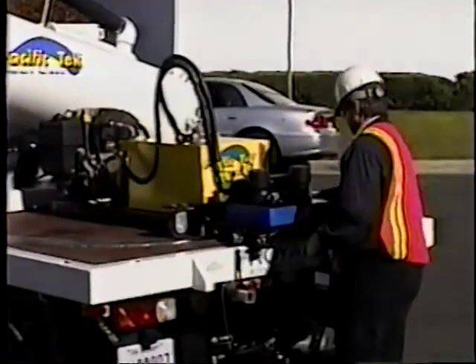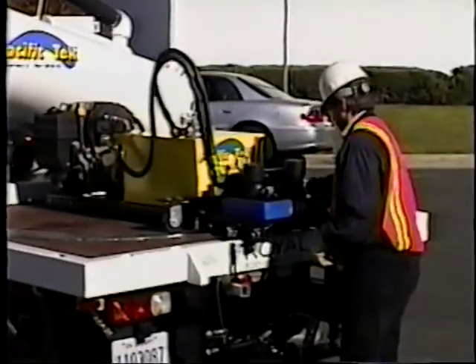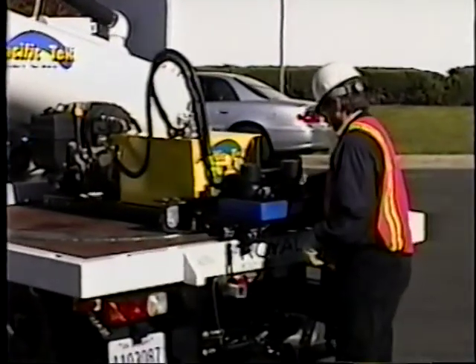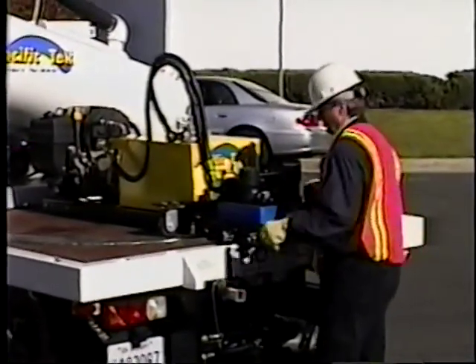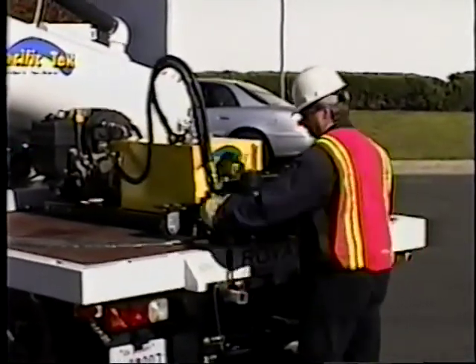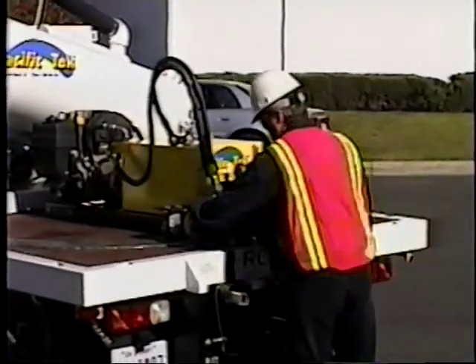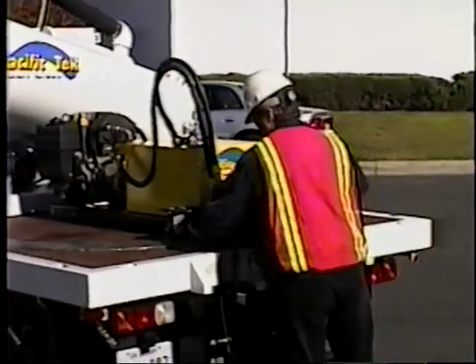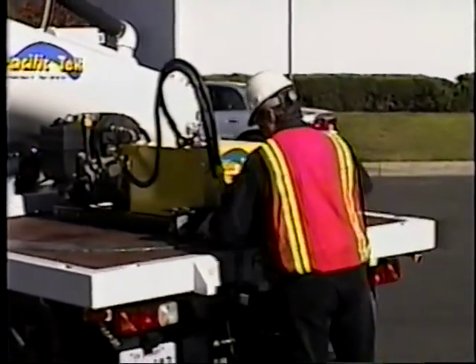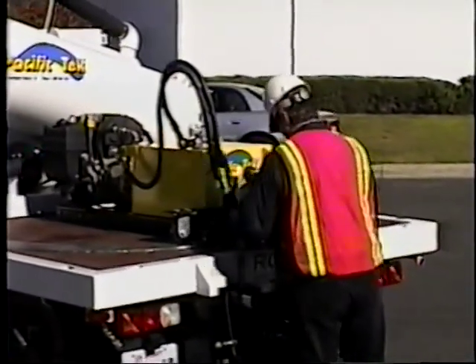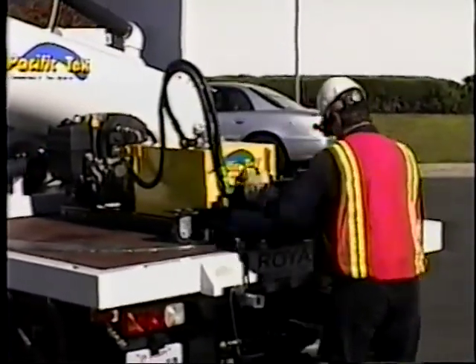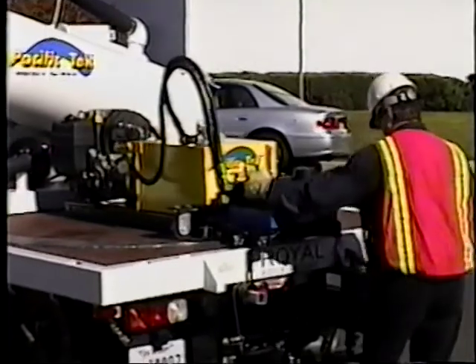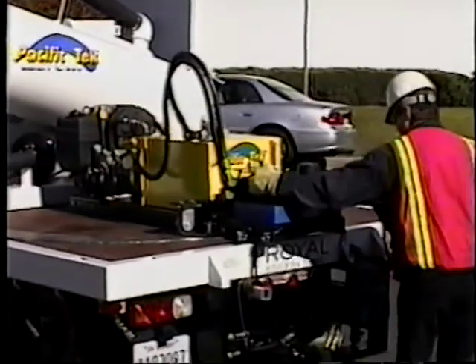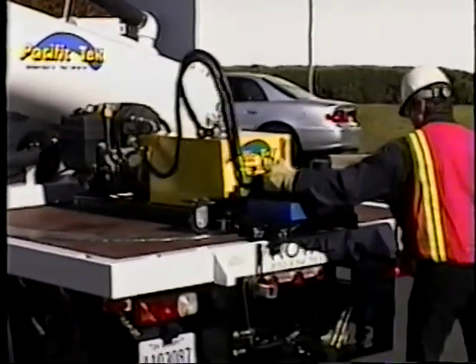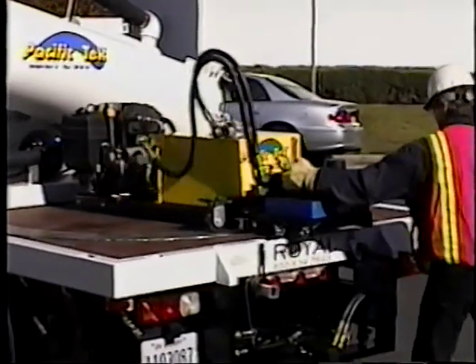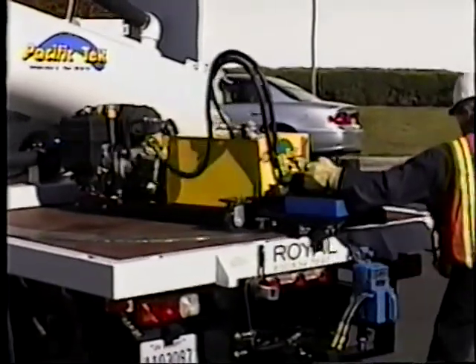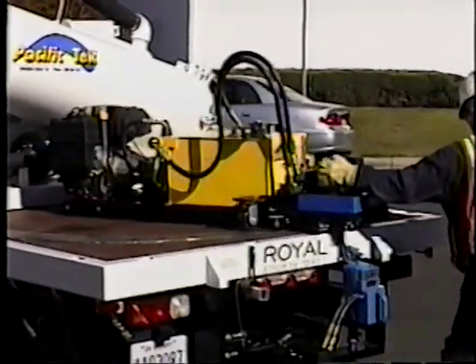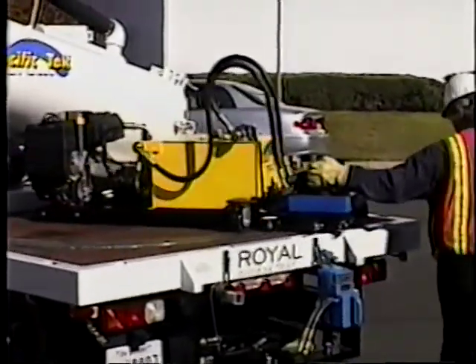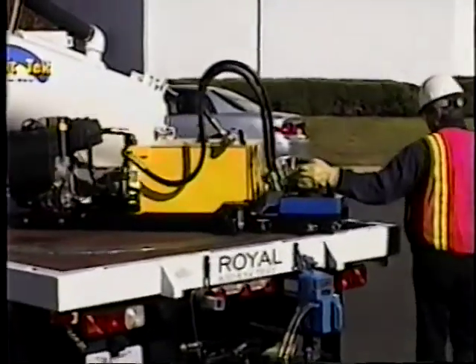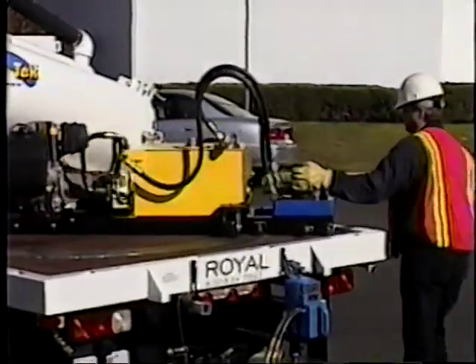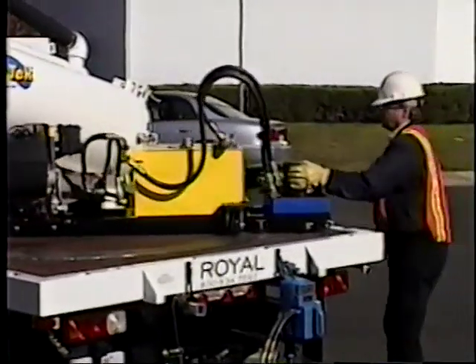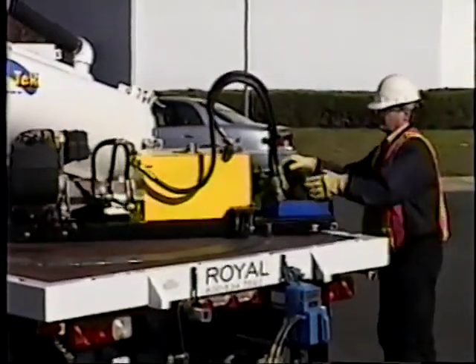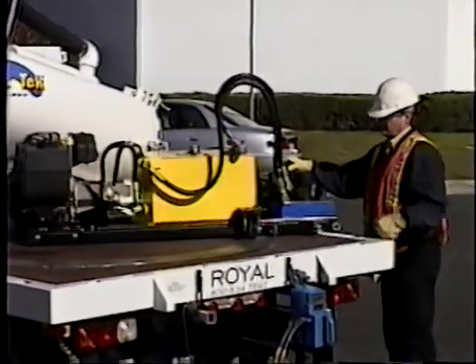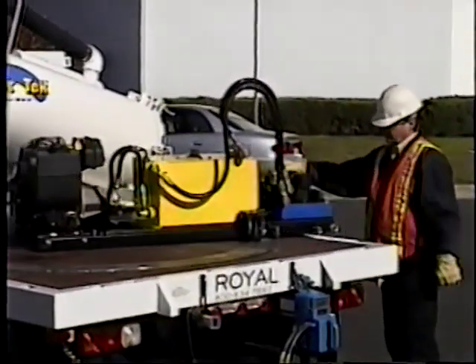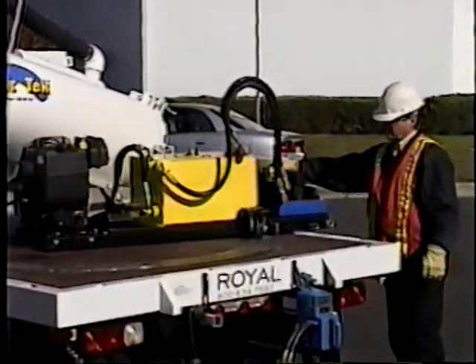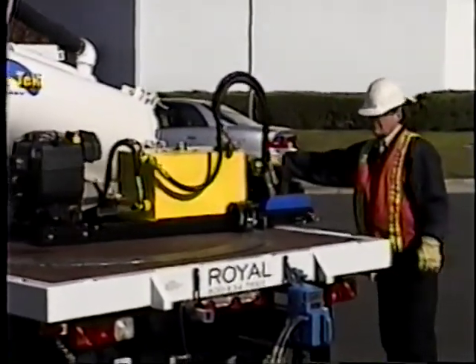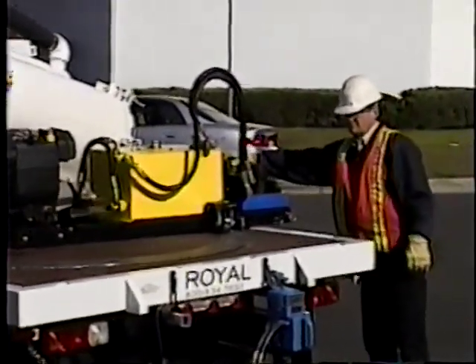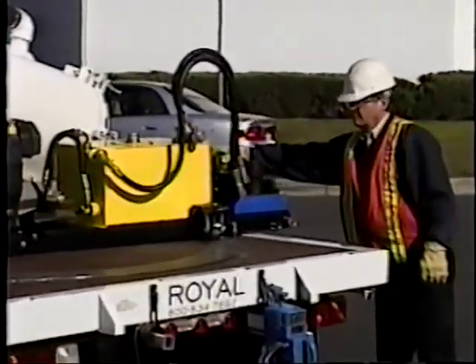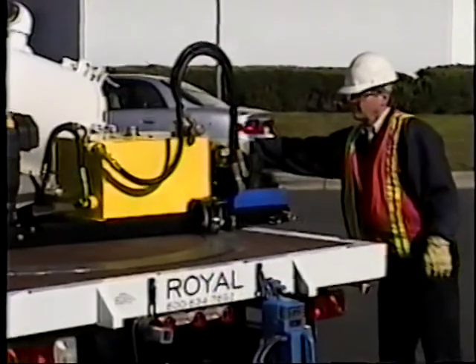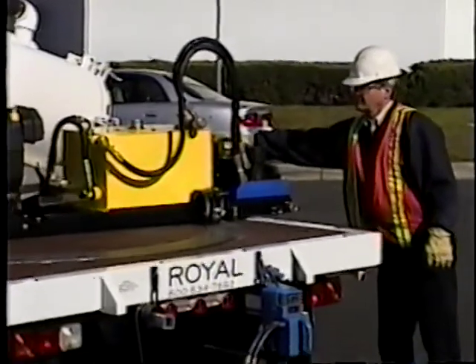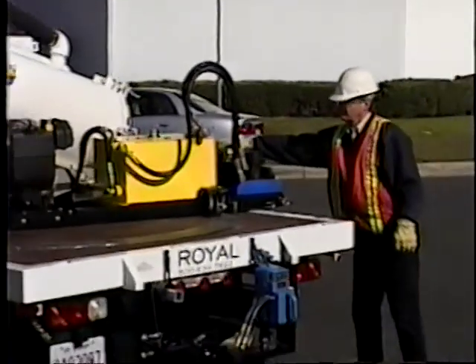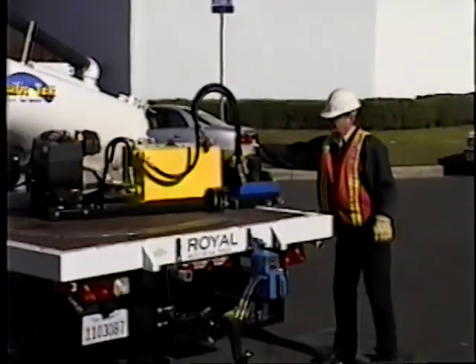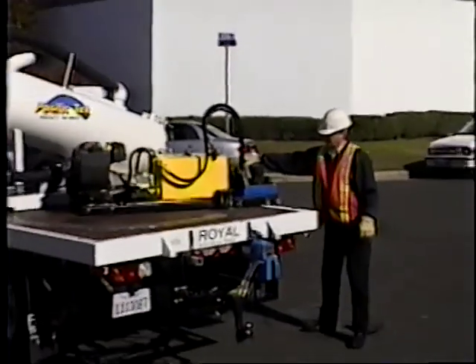You unlatch the unit from its stowed position, release a couple of lock pins, and it's able to easily be swiveled to either side of the truck.